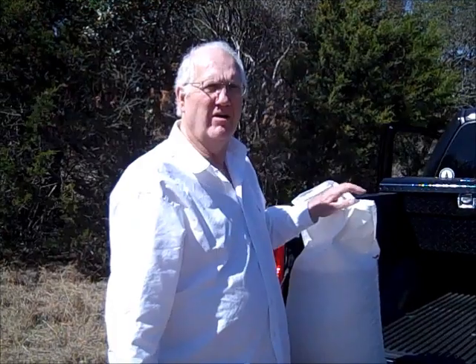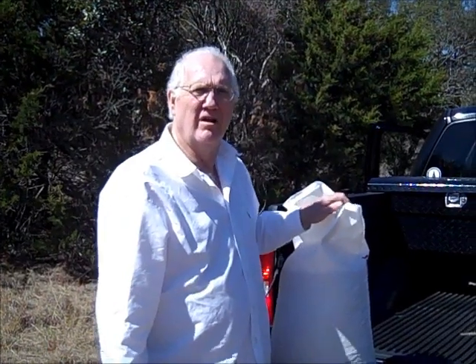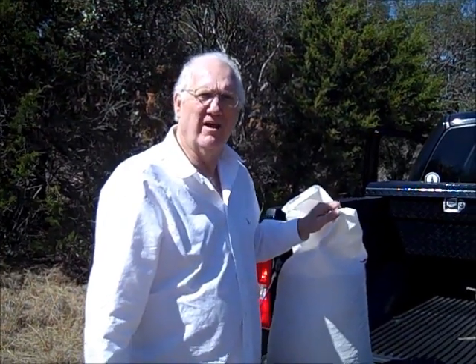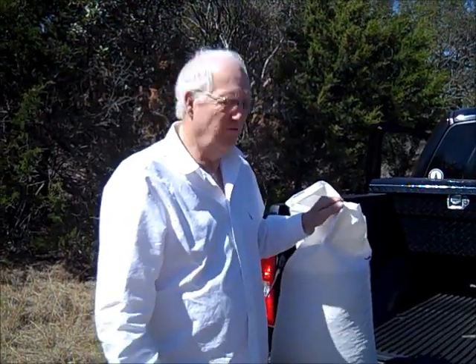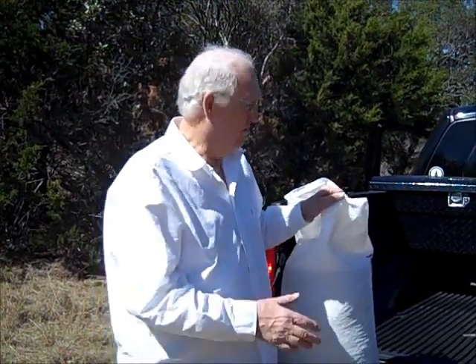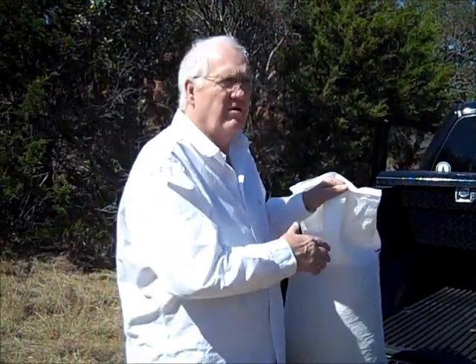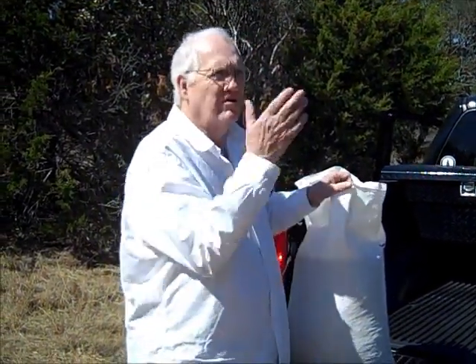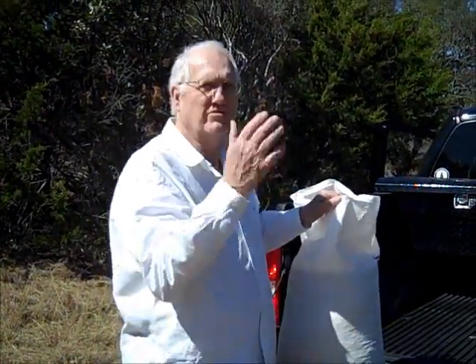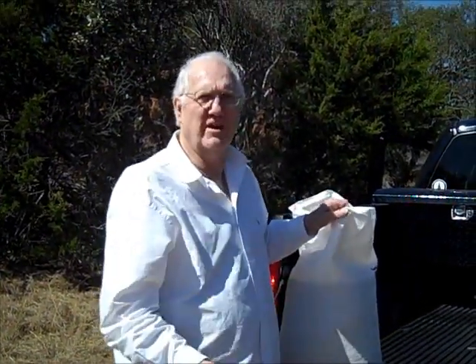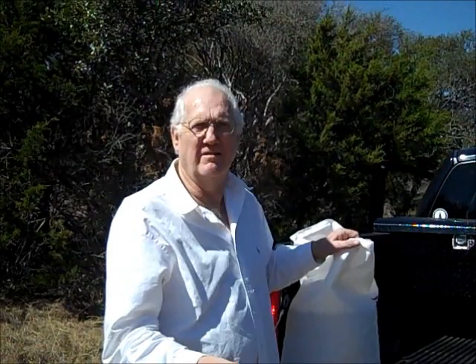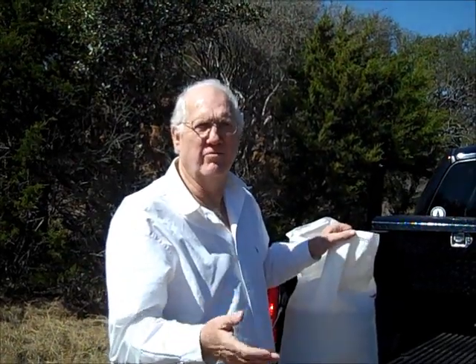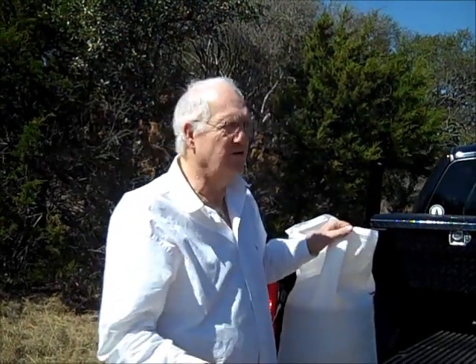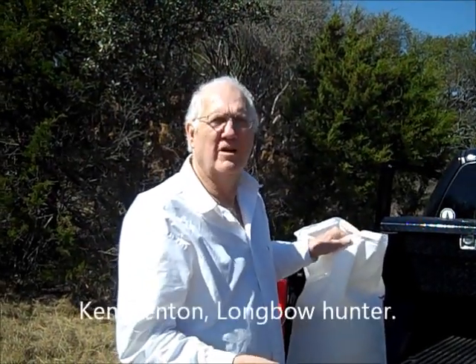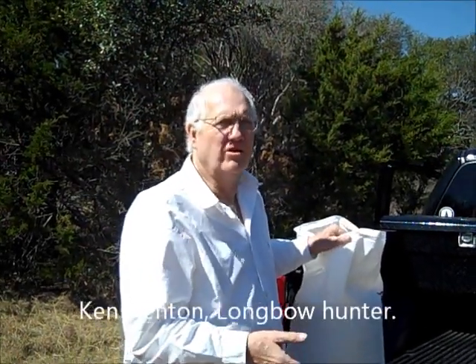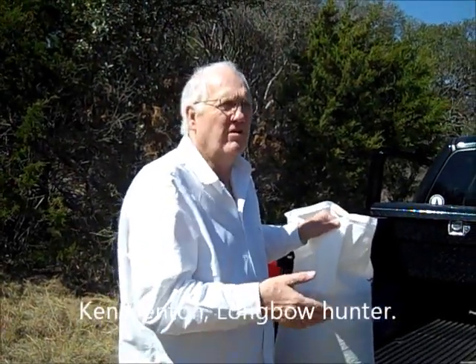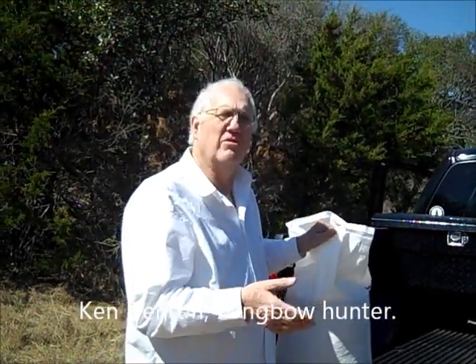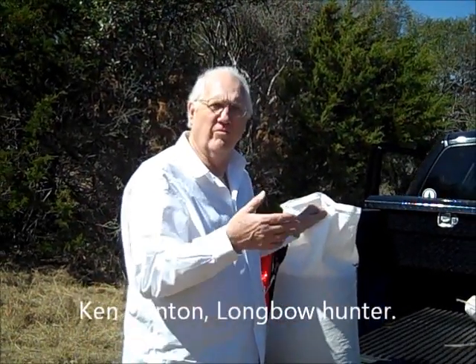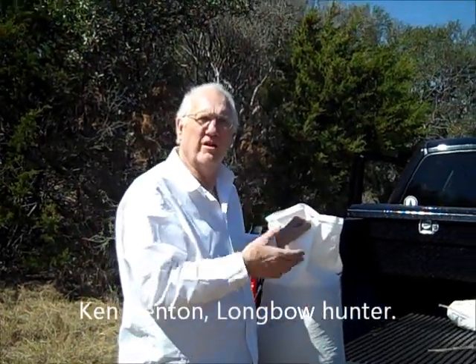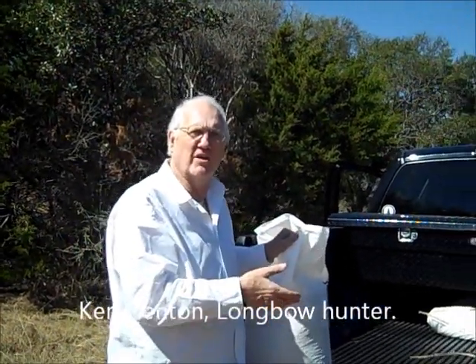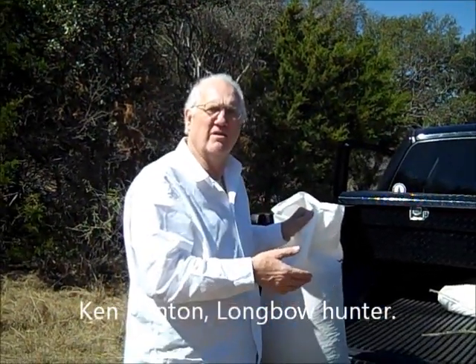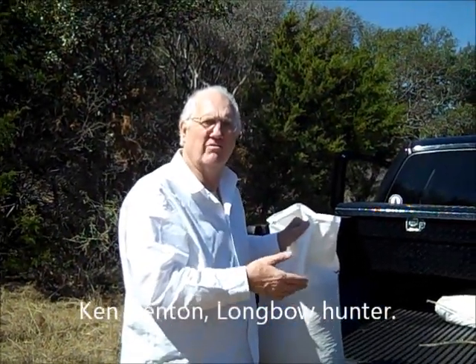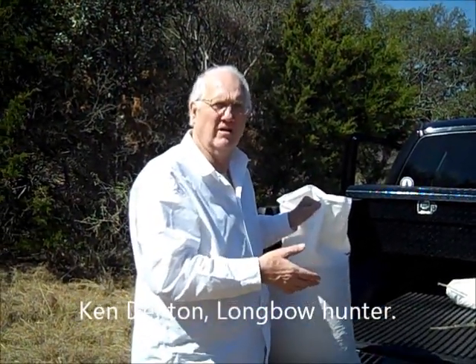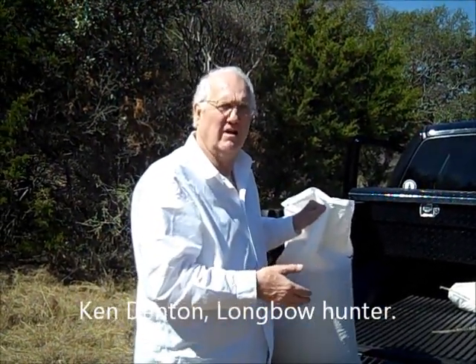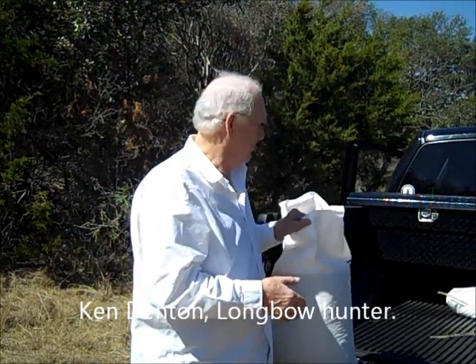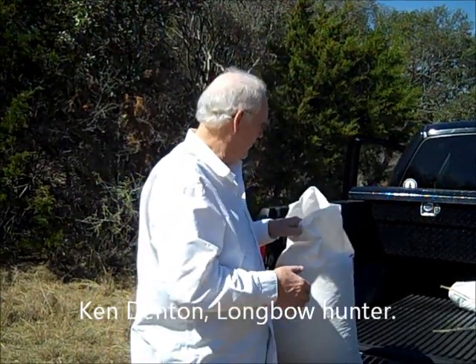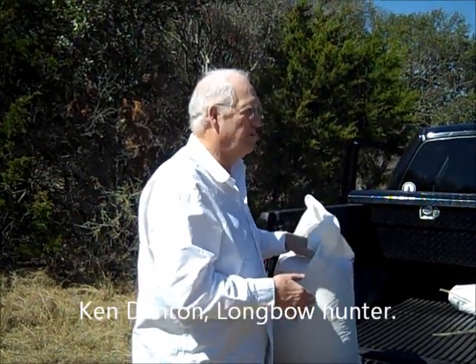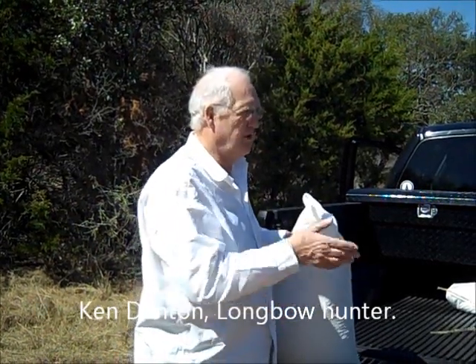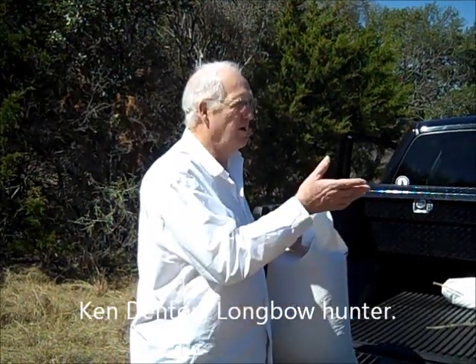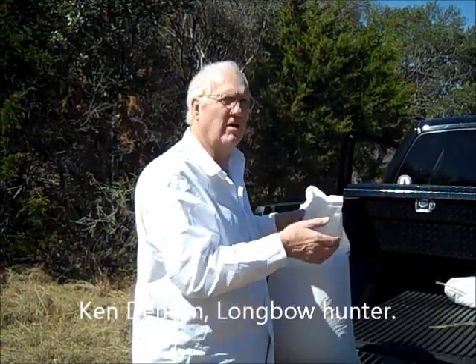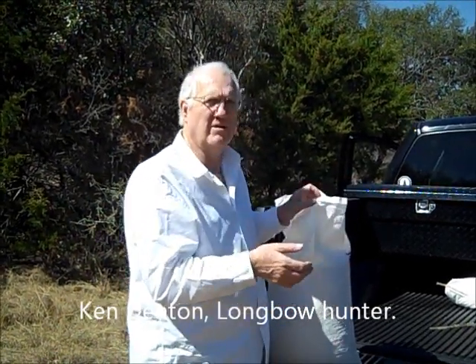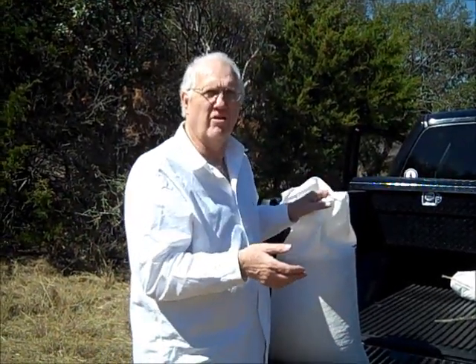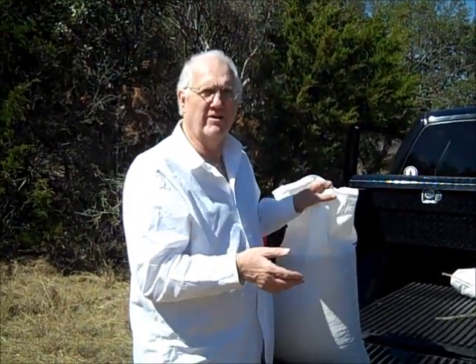Today, on this beautiful sunny day in February, we're going to show you the way we set up this stand for hunting. We're going to put some corn in here, and it's called baiting.